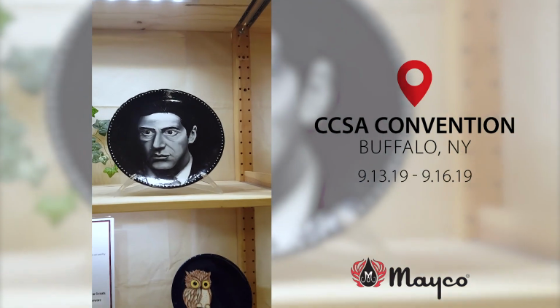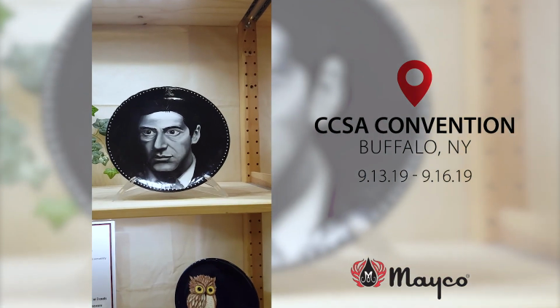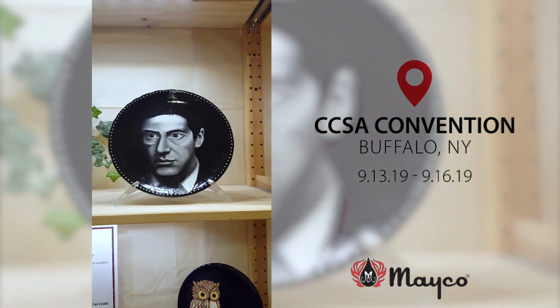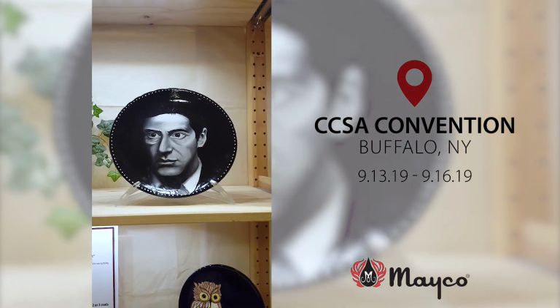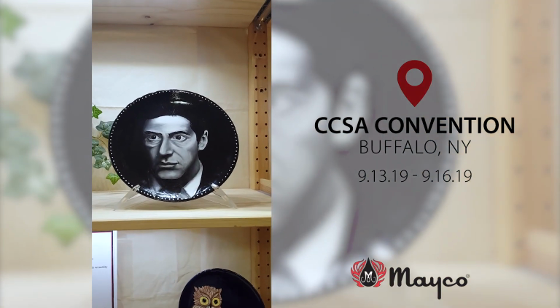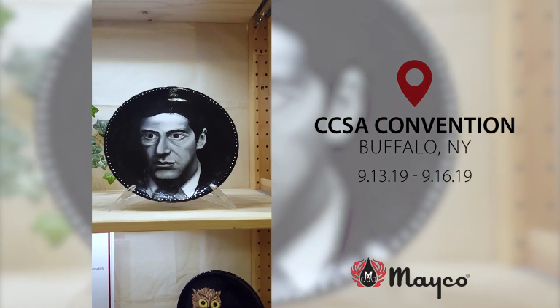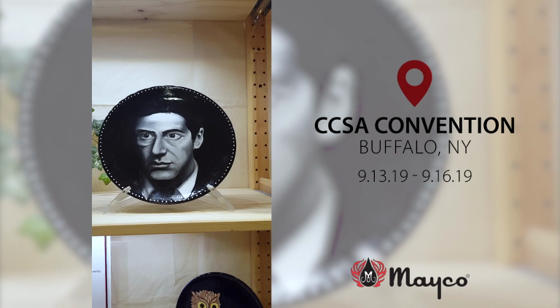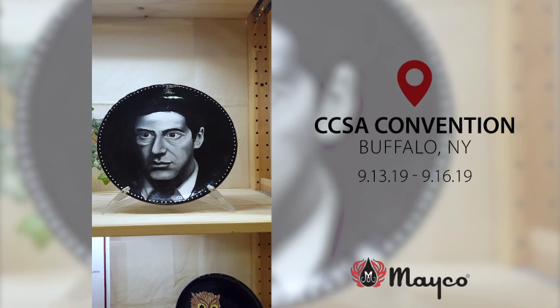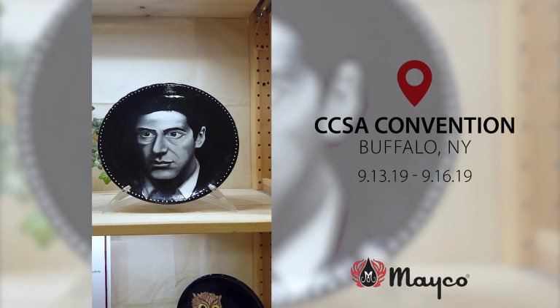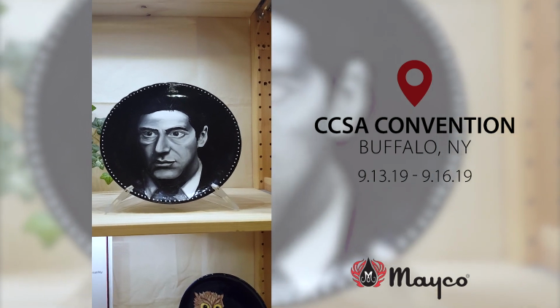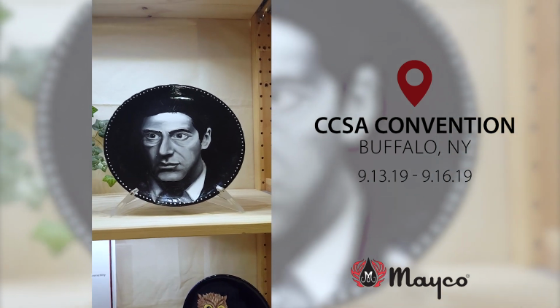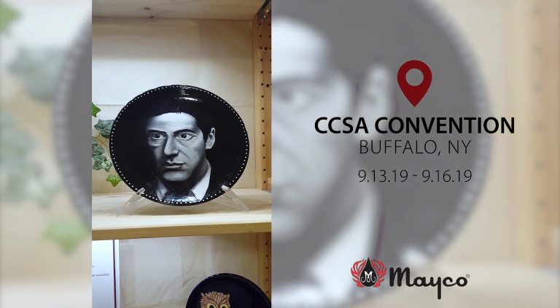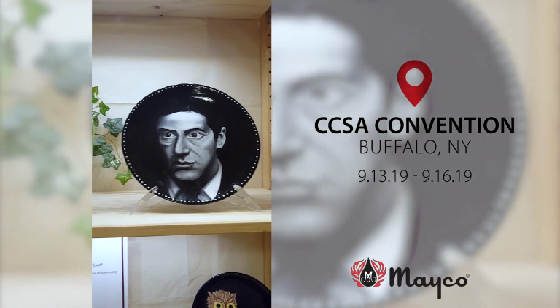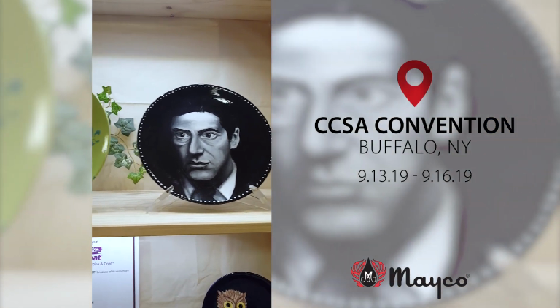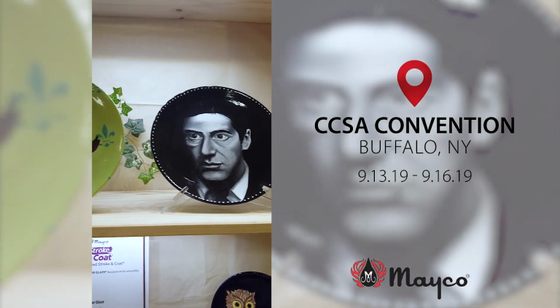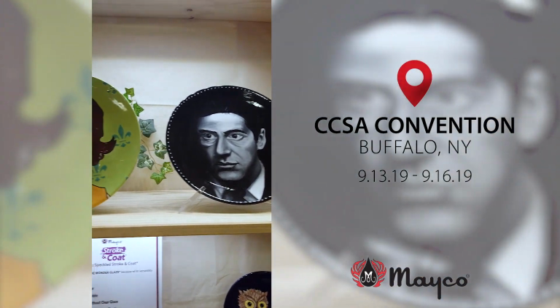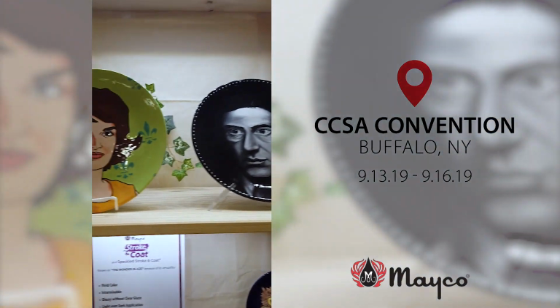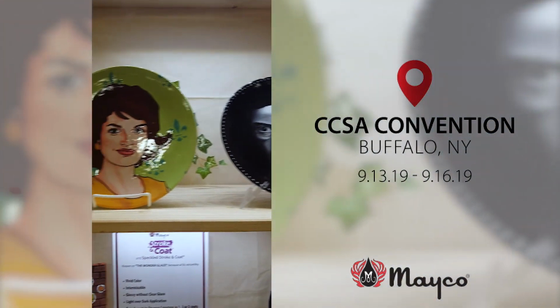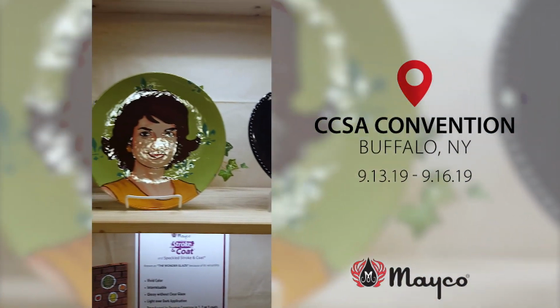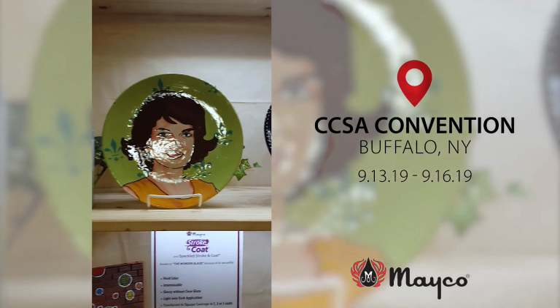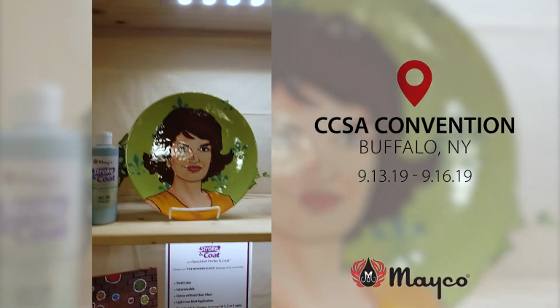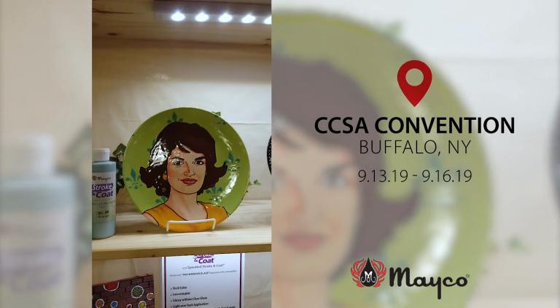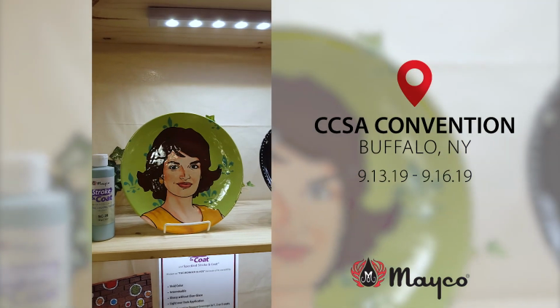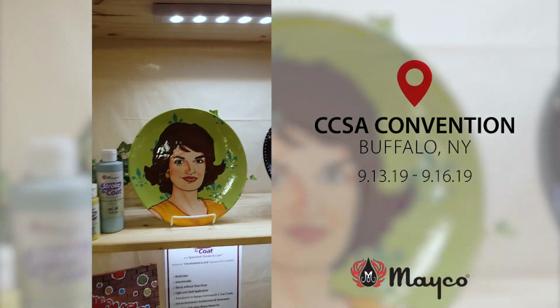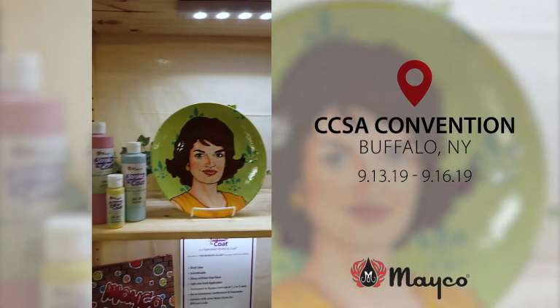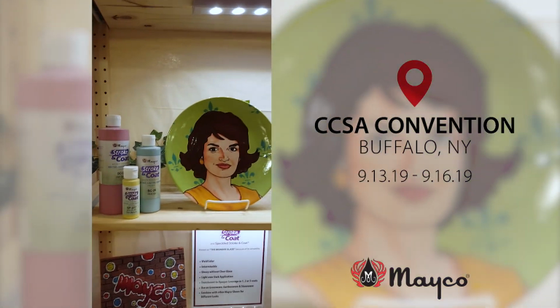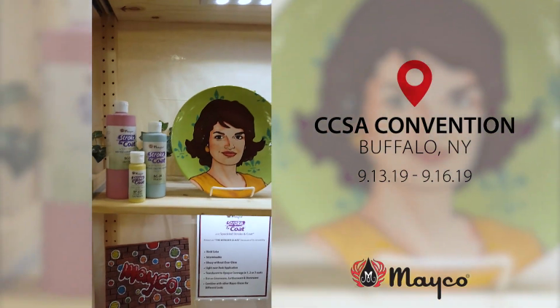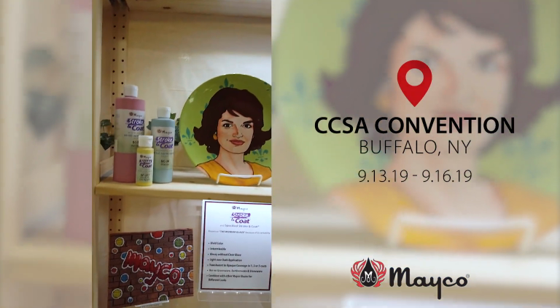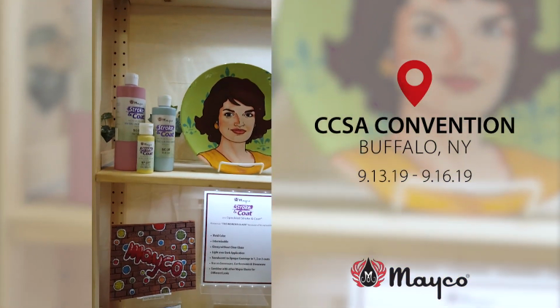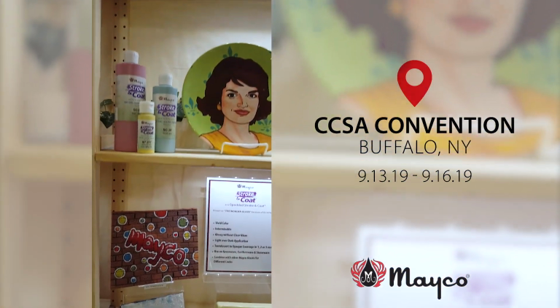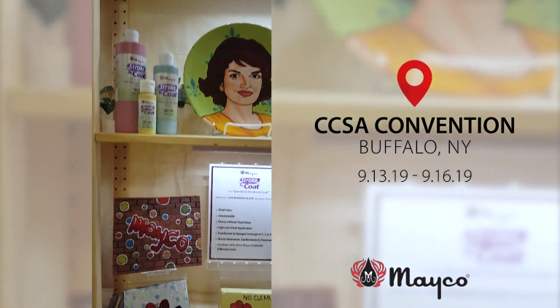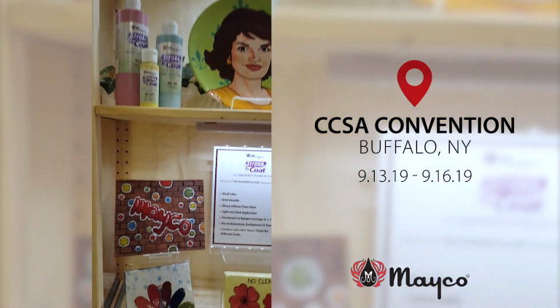That's all done with stroking coat, which is black and white — mixing colors together so you can see how versatile they are. Truly can be used by artists. Anybody can use these things. They can be very intricate like those.